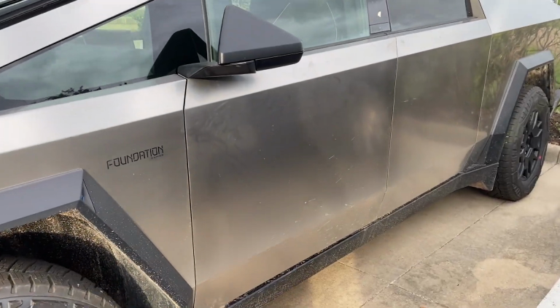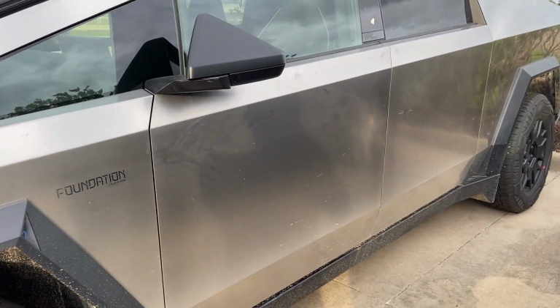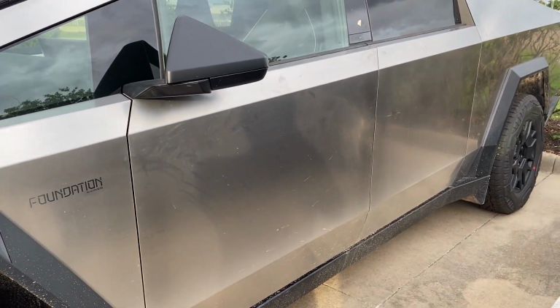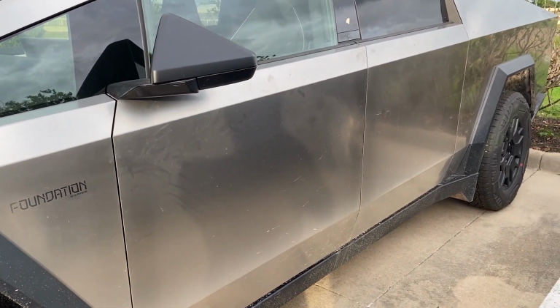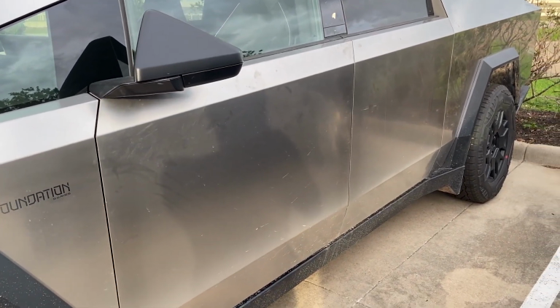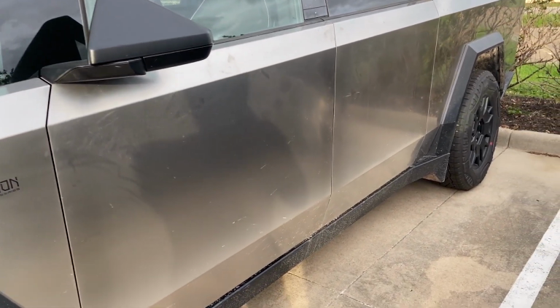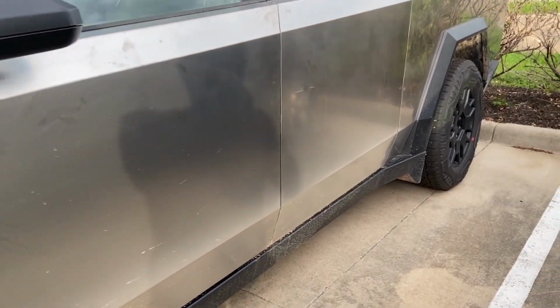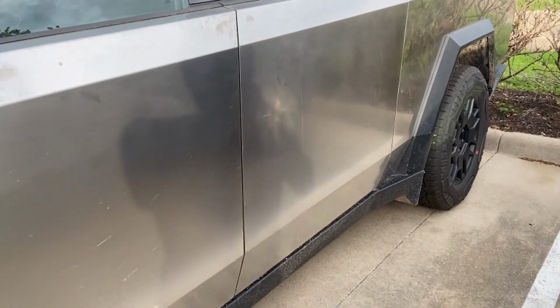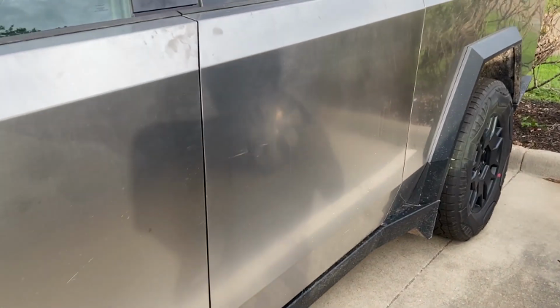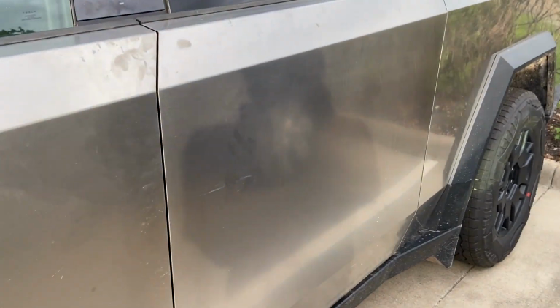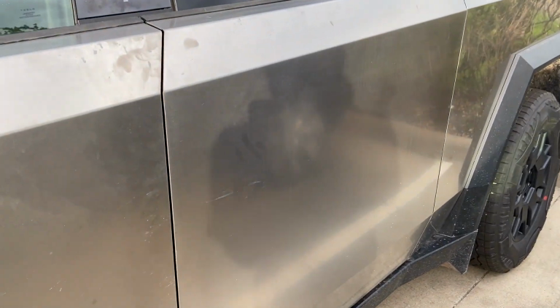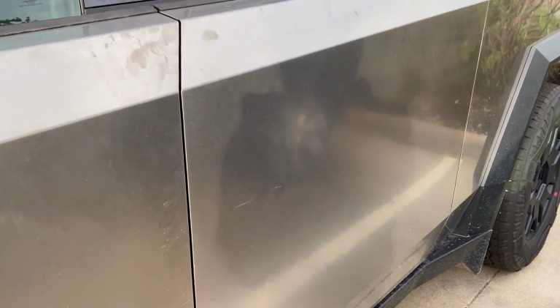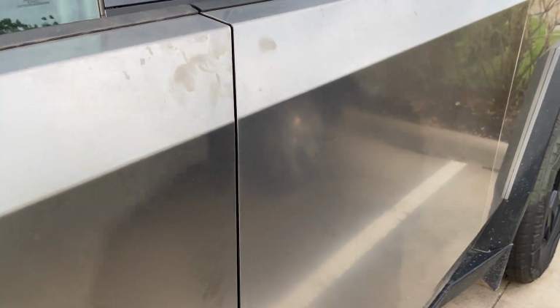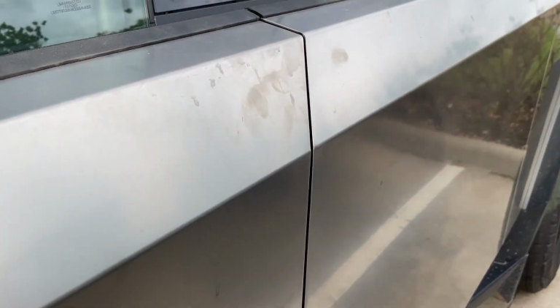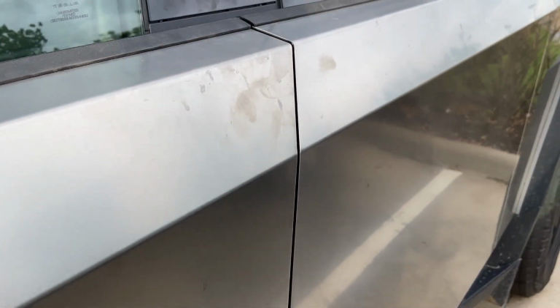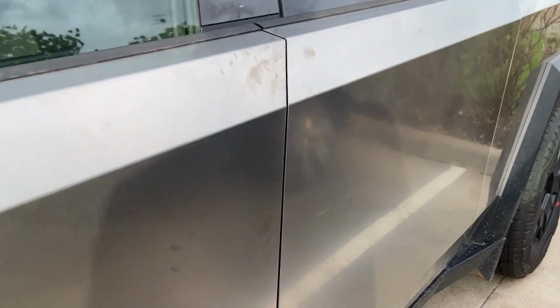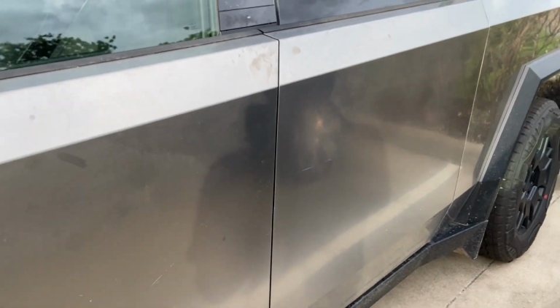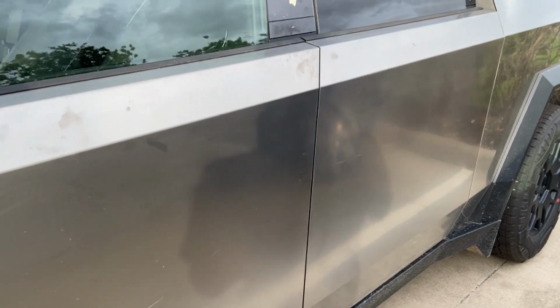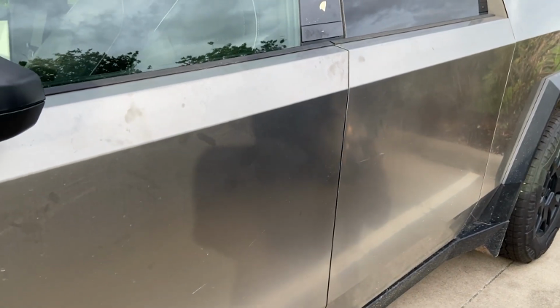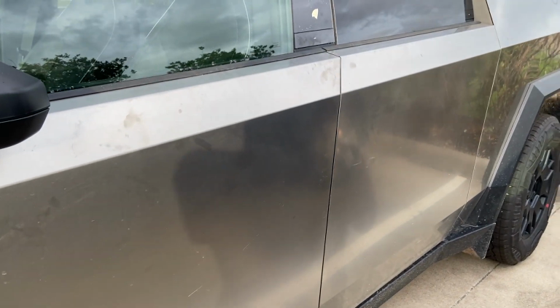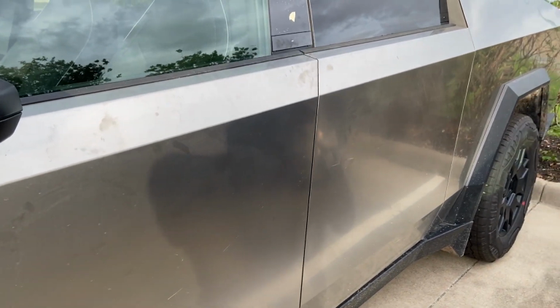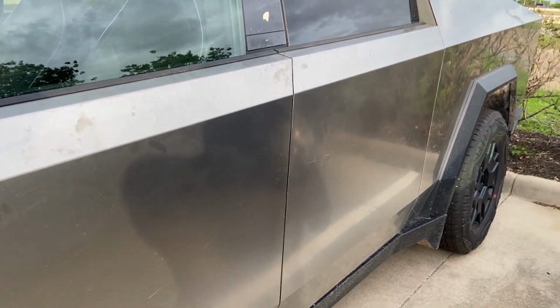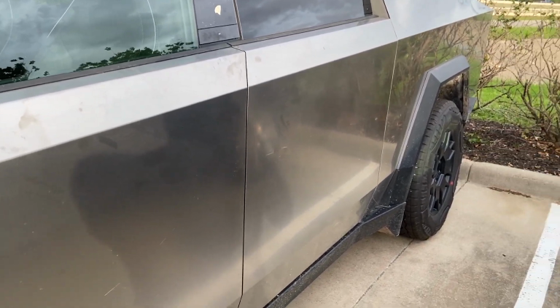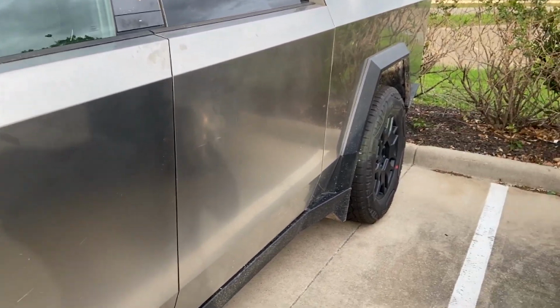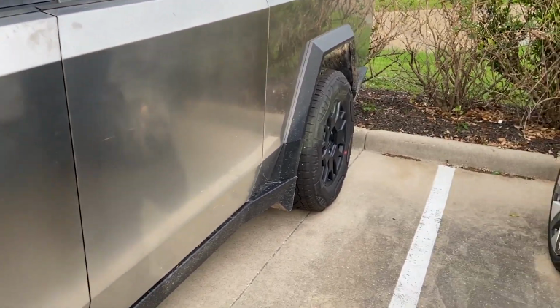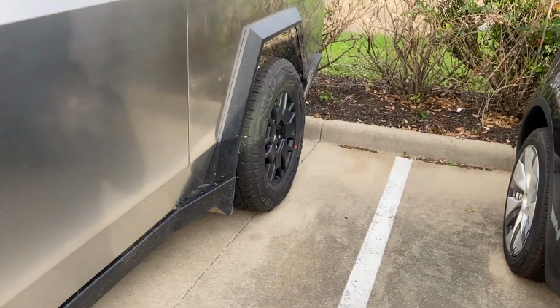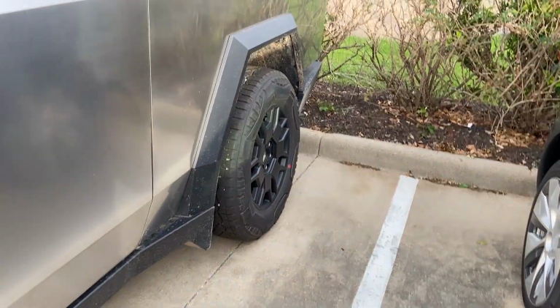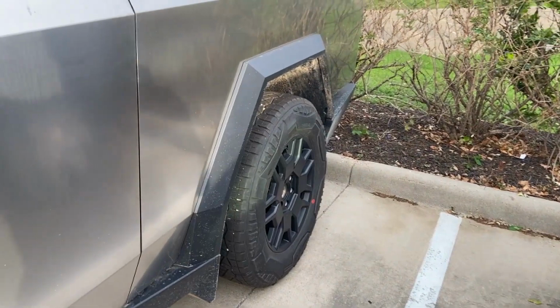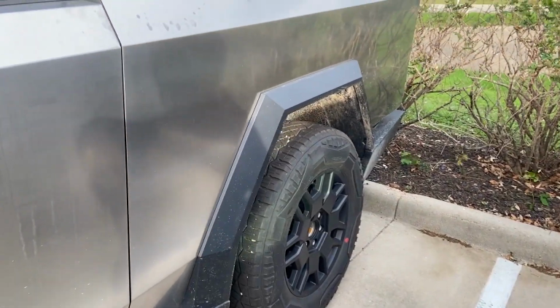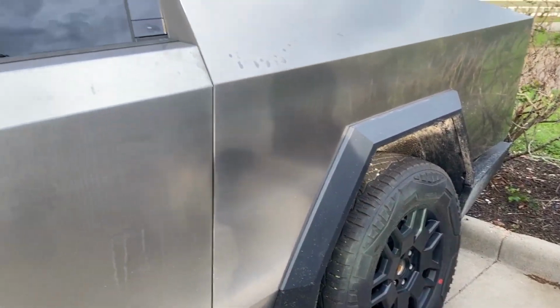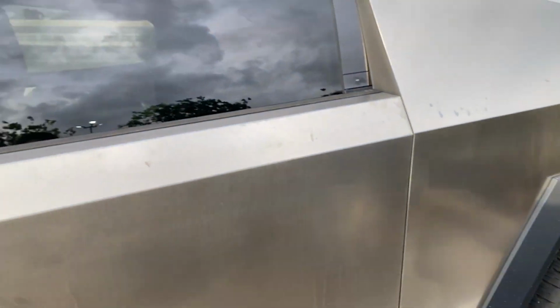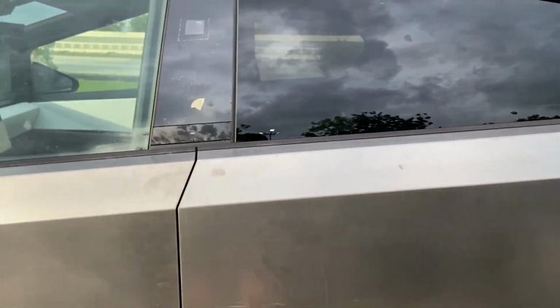First impression is how huge it is, and how horrible the outside of it looks because of how bad it seems to stain and carry fingerprints. So that part is definitely true if you've ever heard of that being a potential problem. But other than that, man, this thing looks amazing.